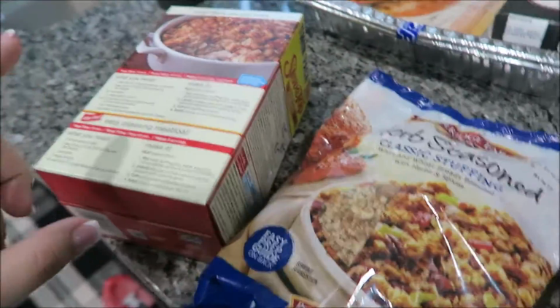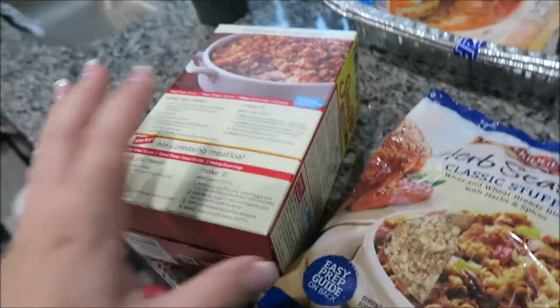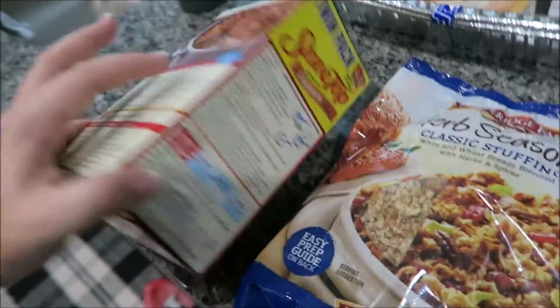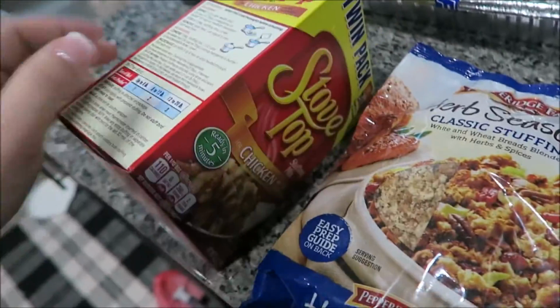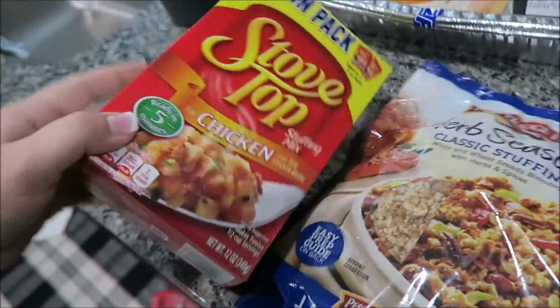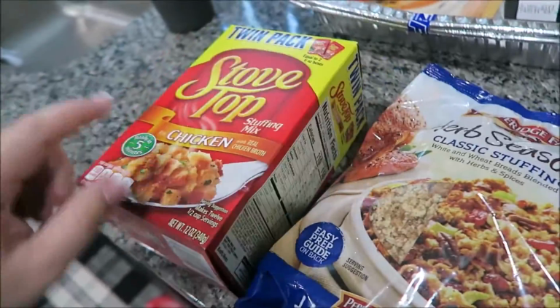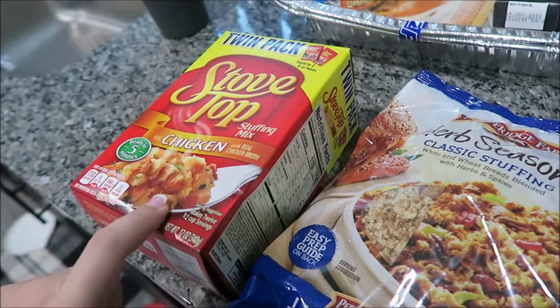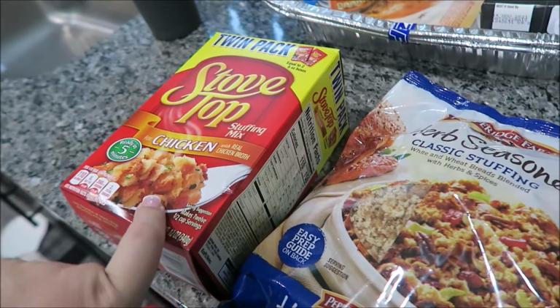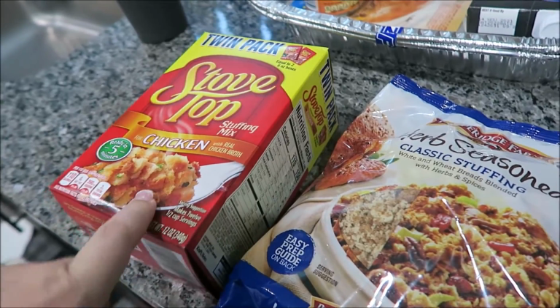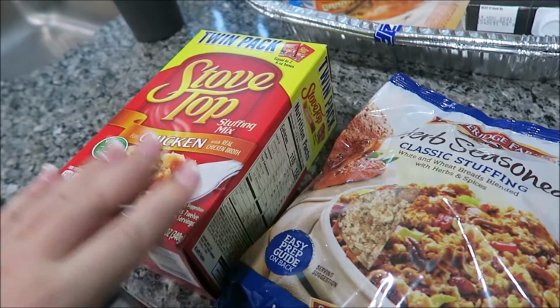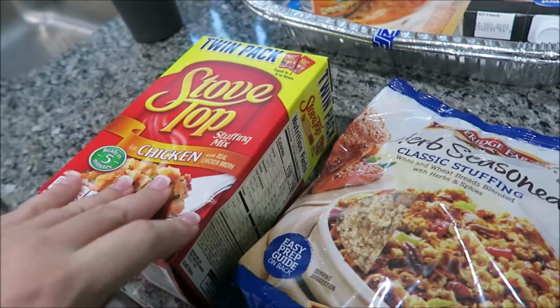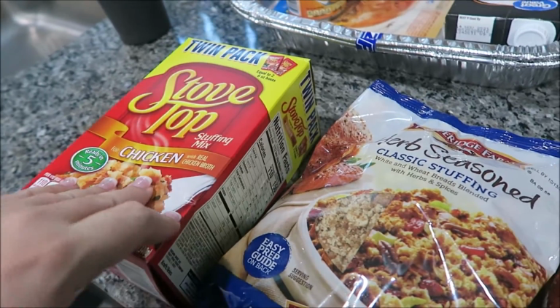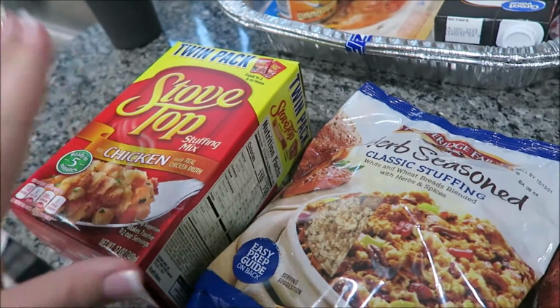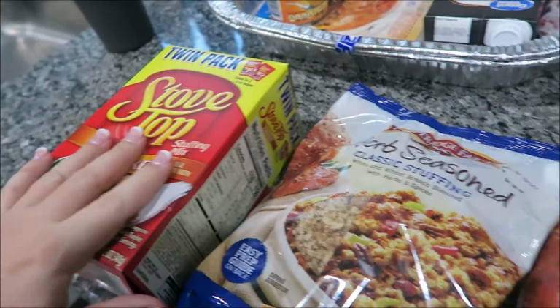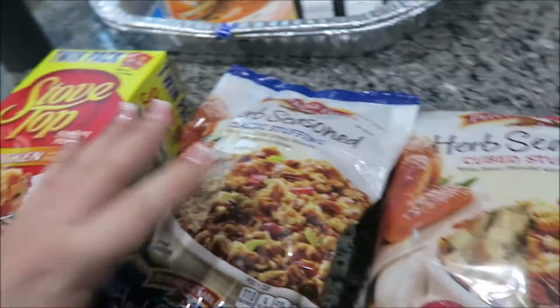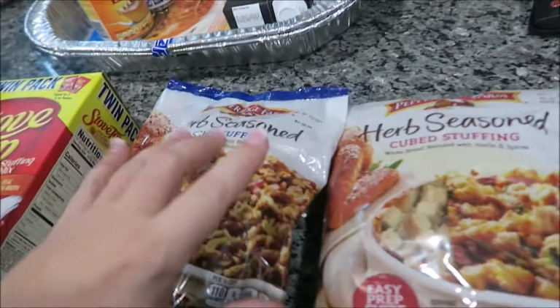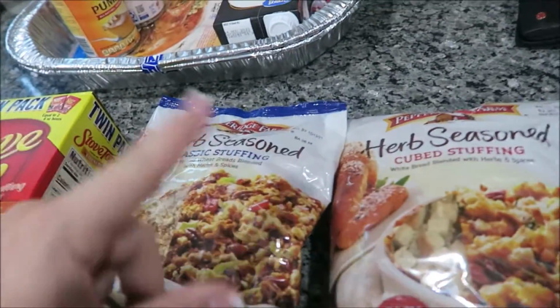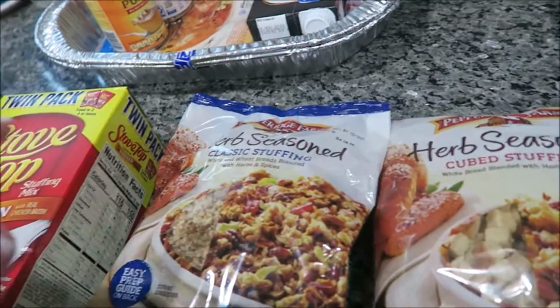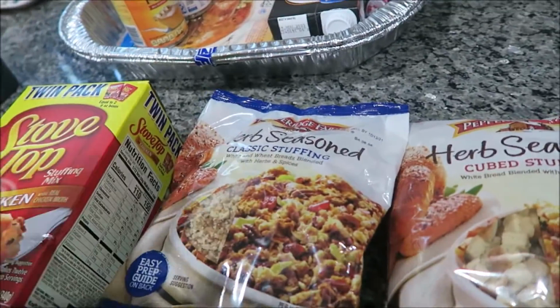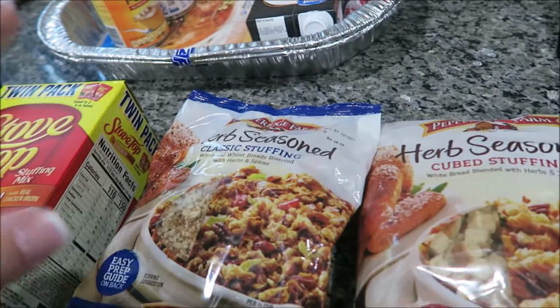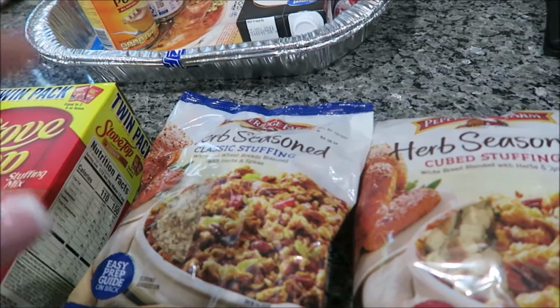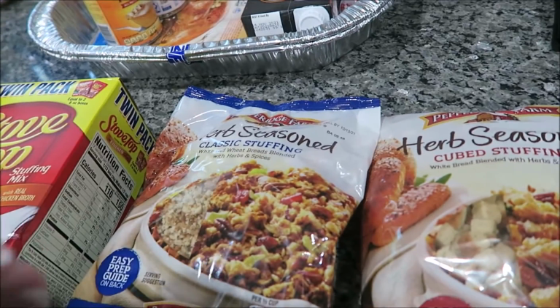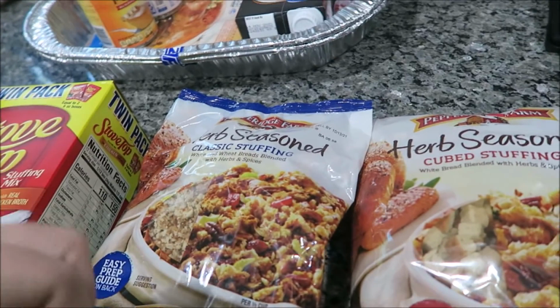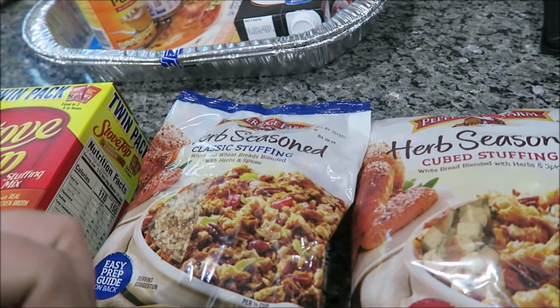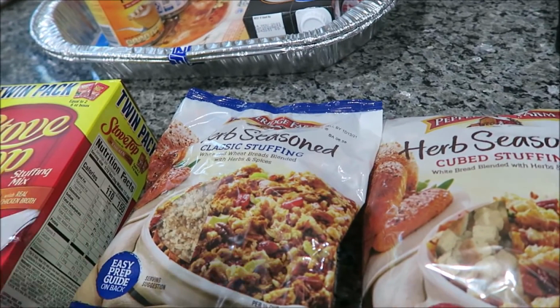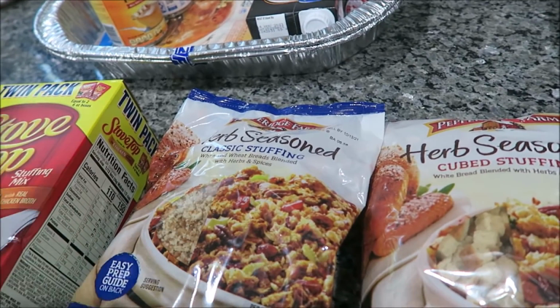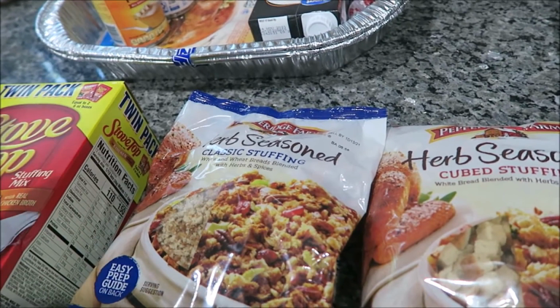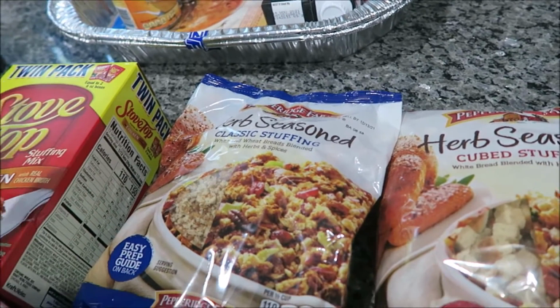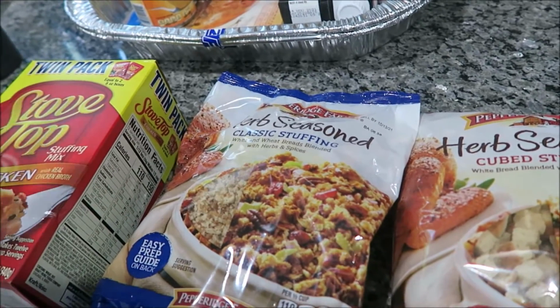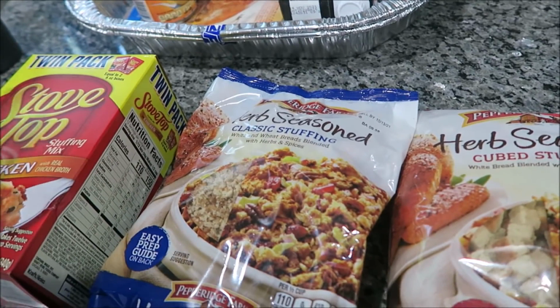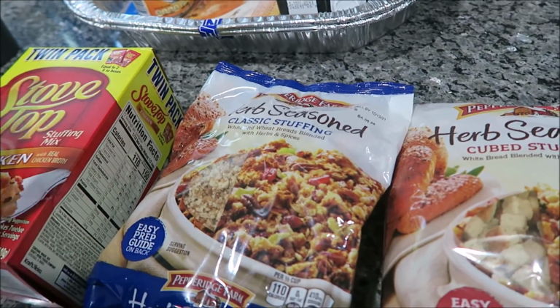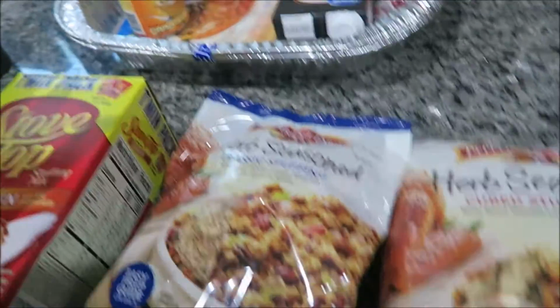I'll probably make this stovetop stuffing as well, just for the kids to have, because I think it's going to take a lot to stuff in the turkey. Jeff wanted a 20-pound turkey again this year, which I think is ridiculous. Hopefully everybody eats it.